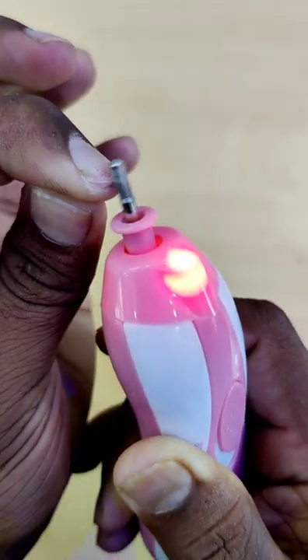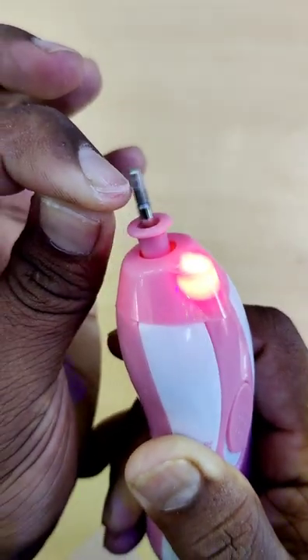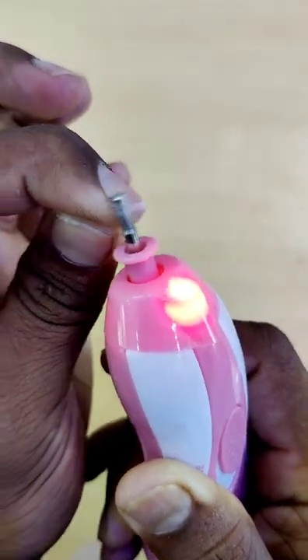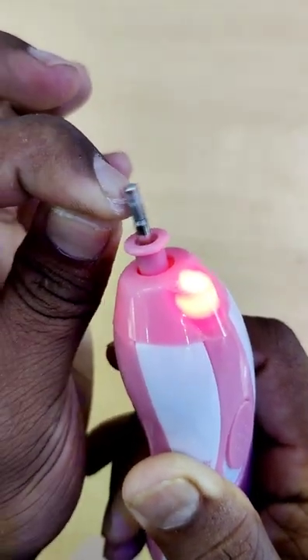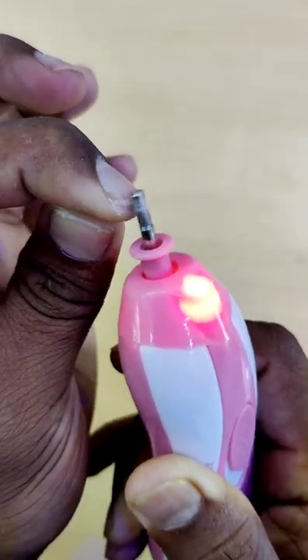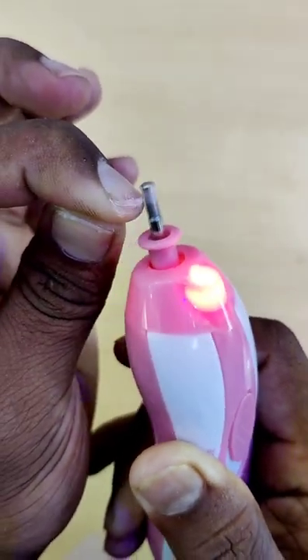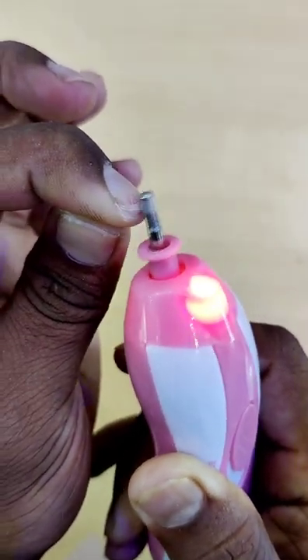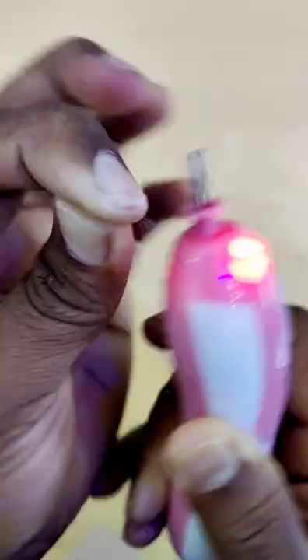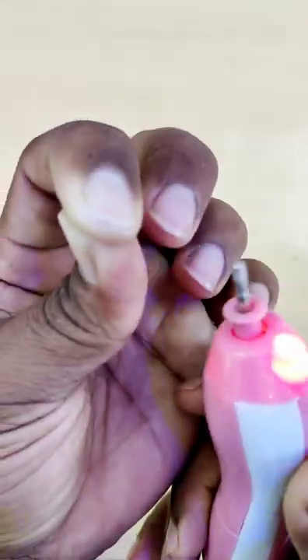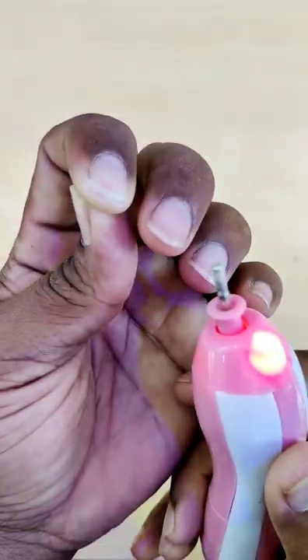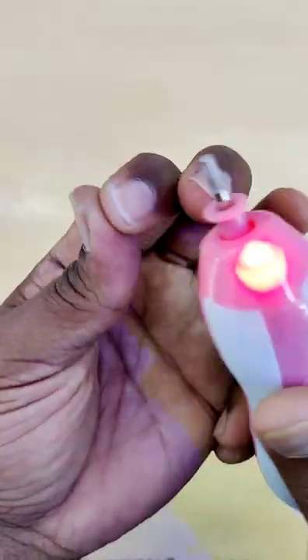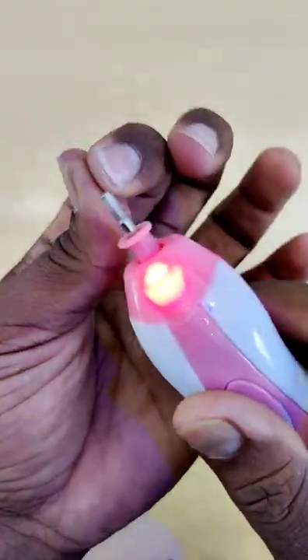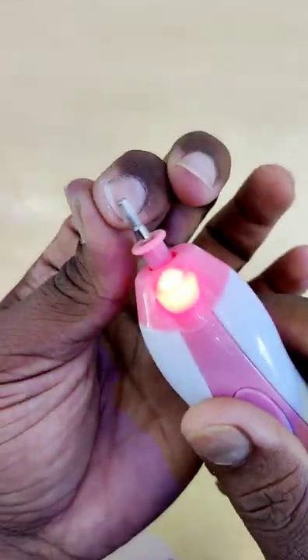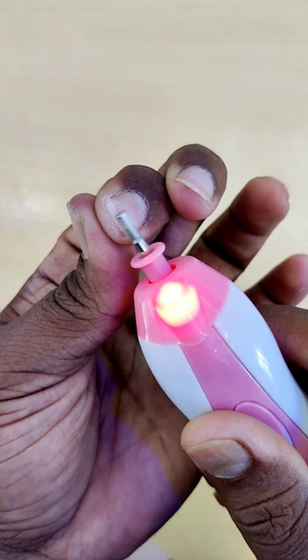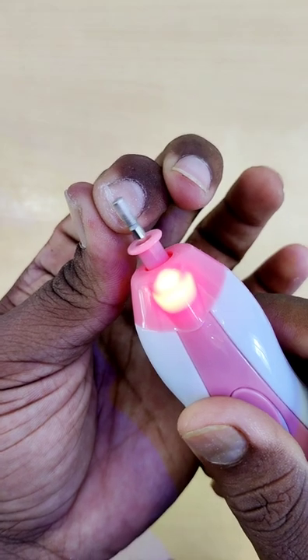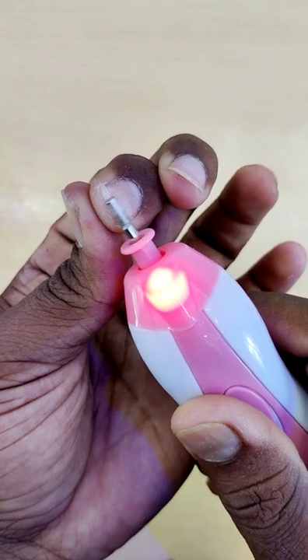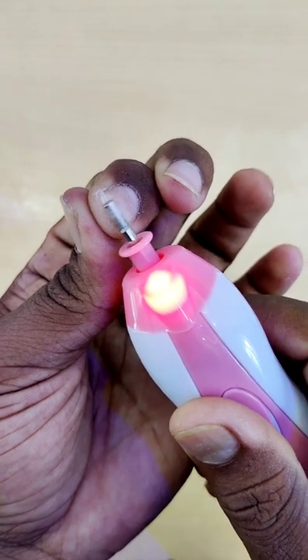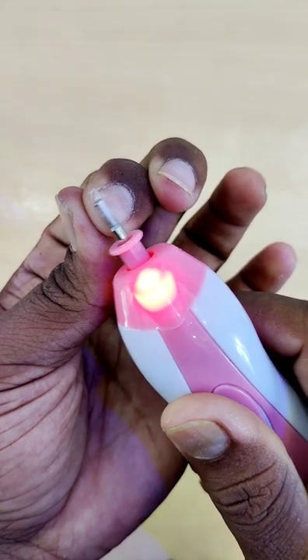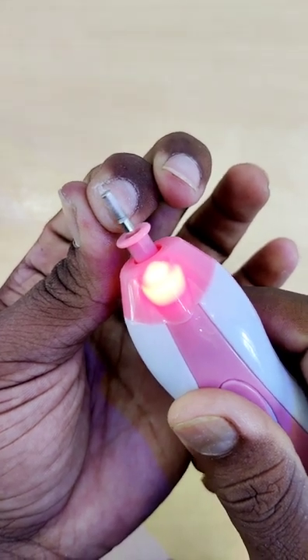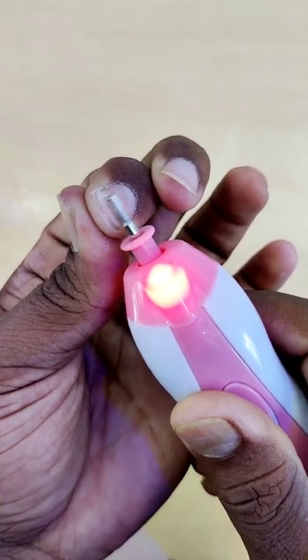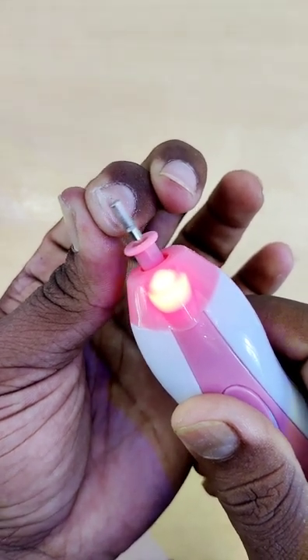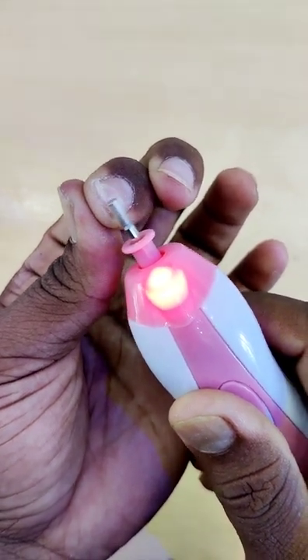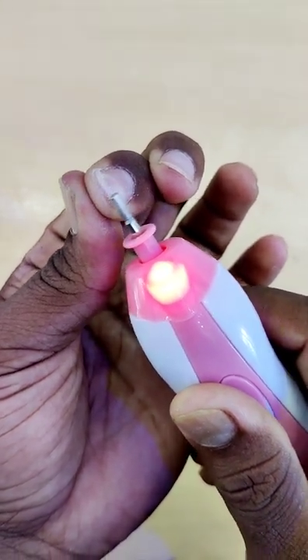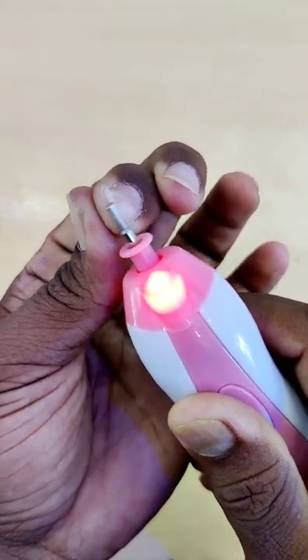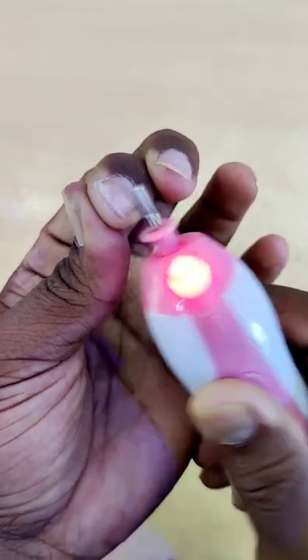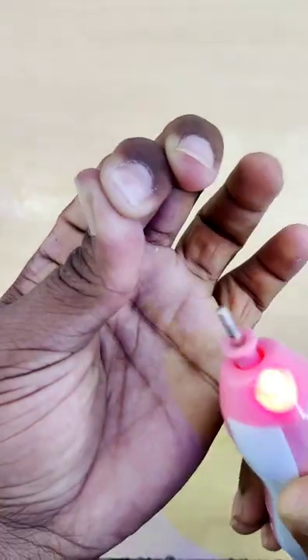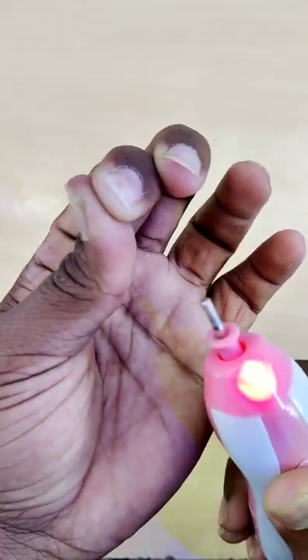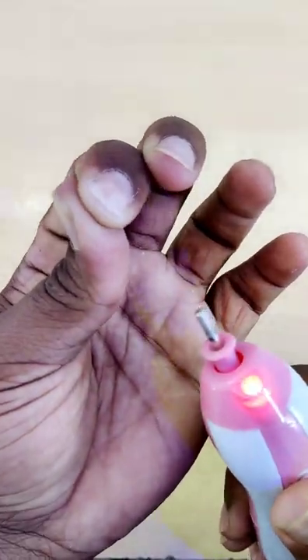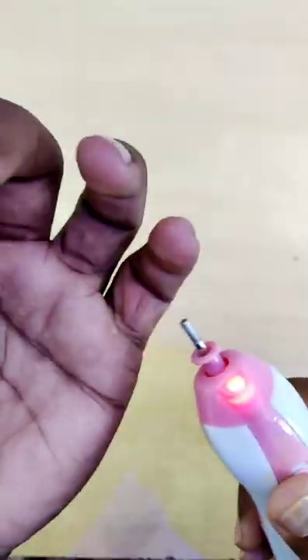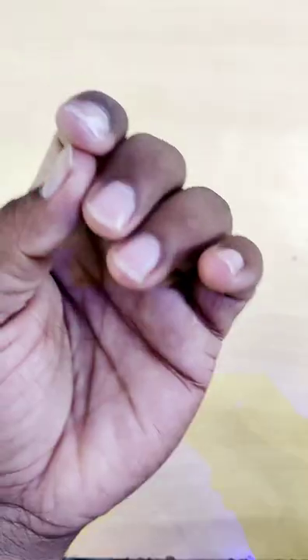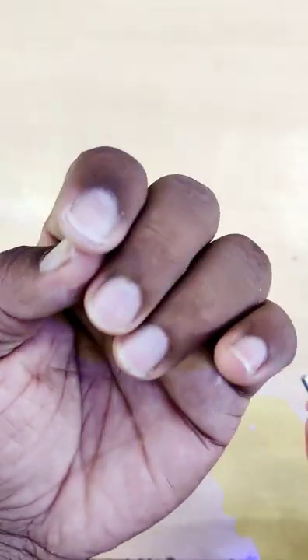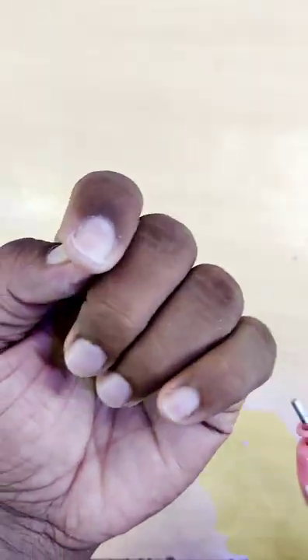The nail is cut. If you want to cut the nail, you will have a chance to cut the nail.